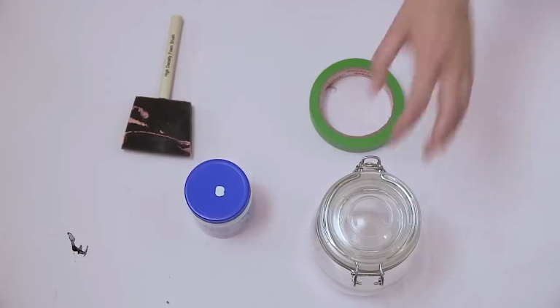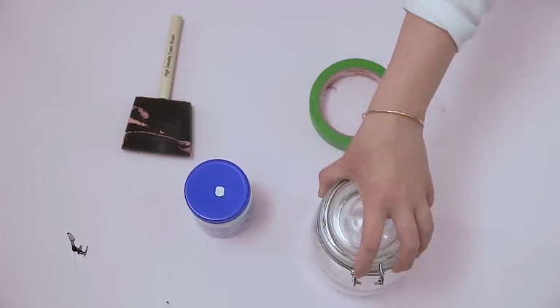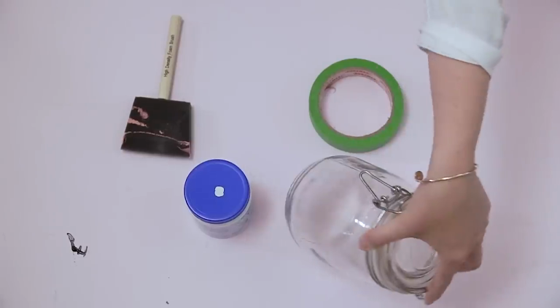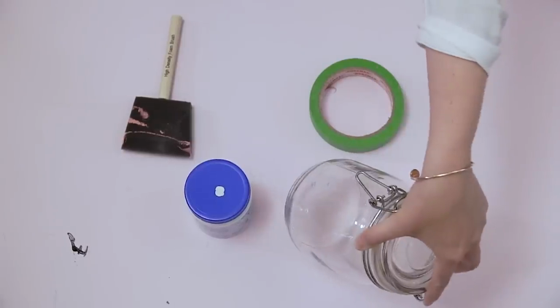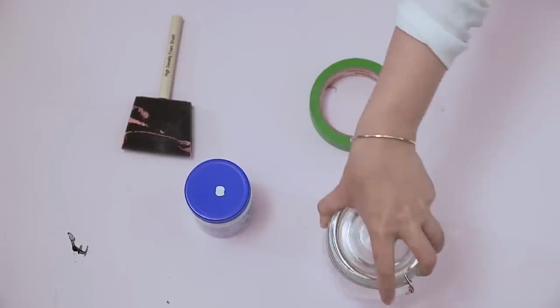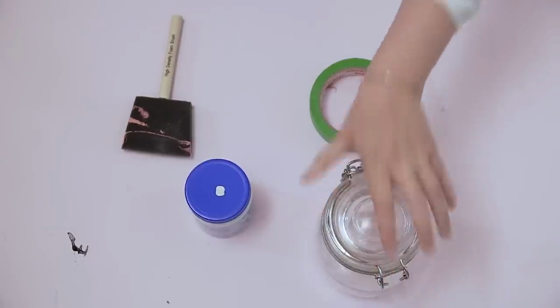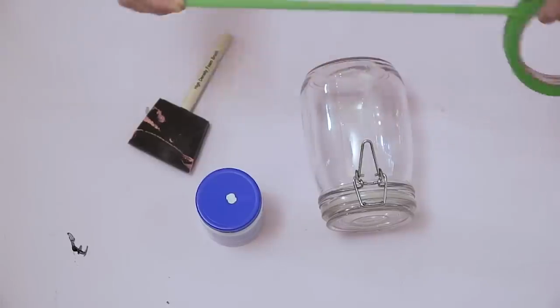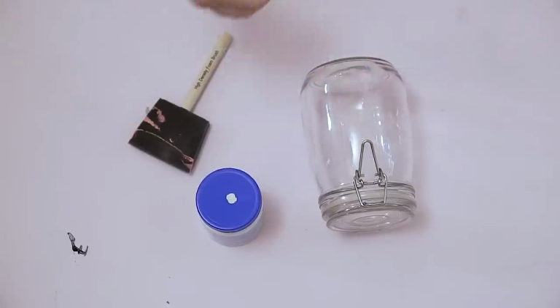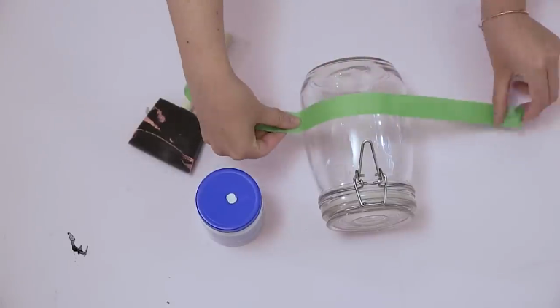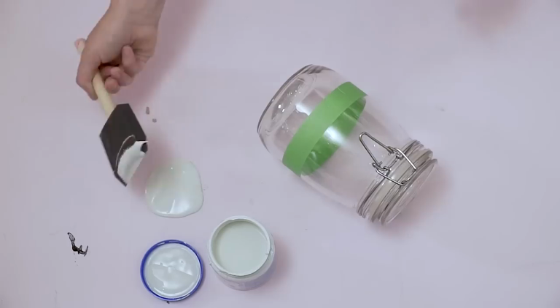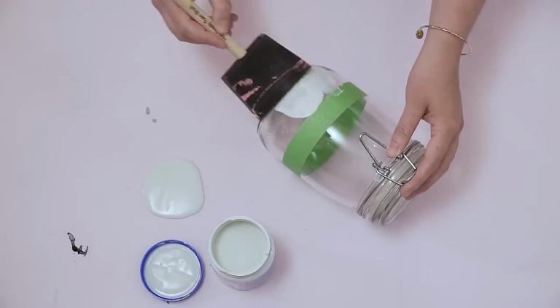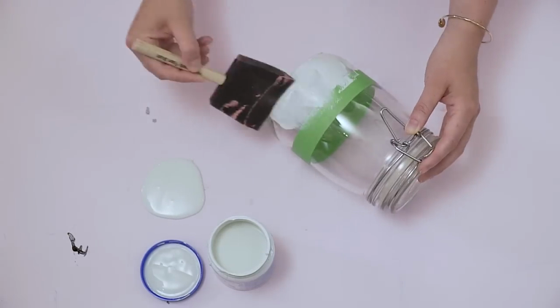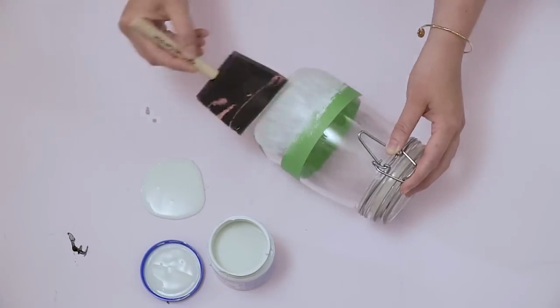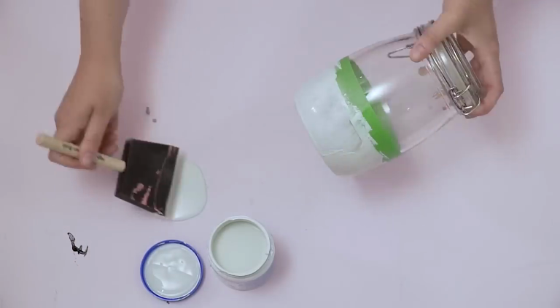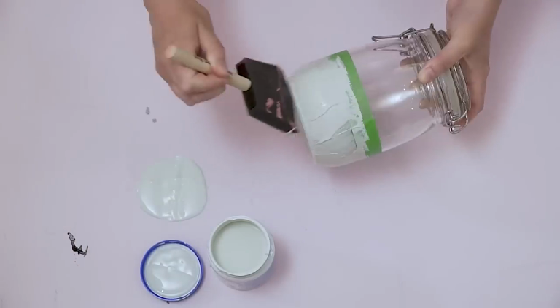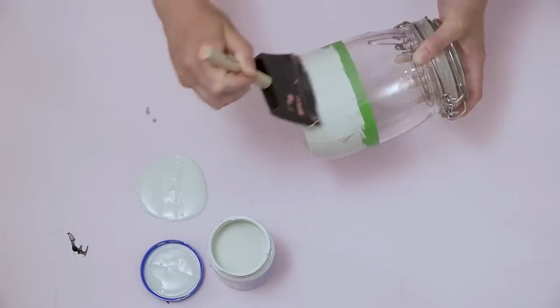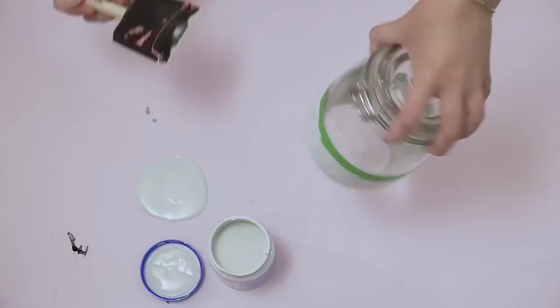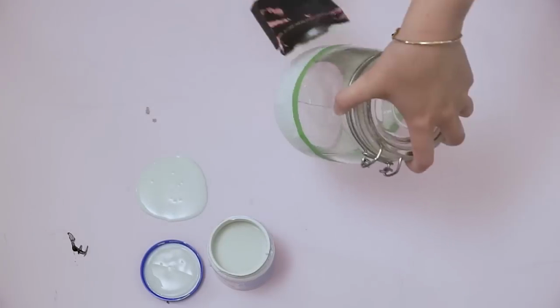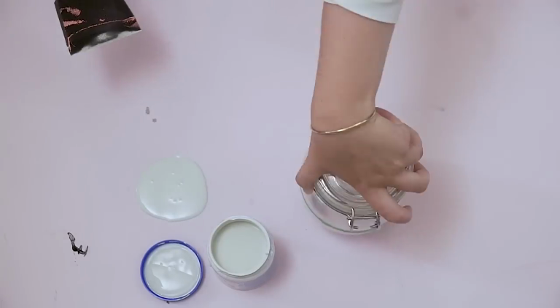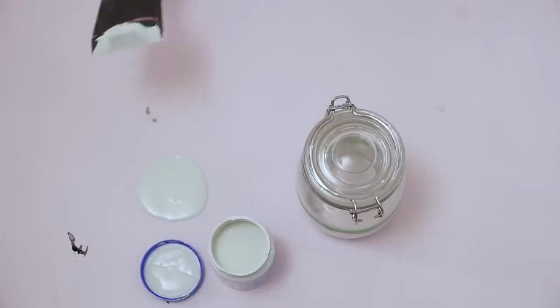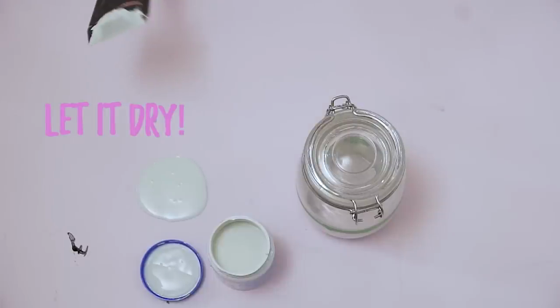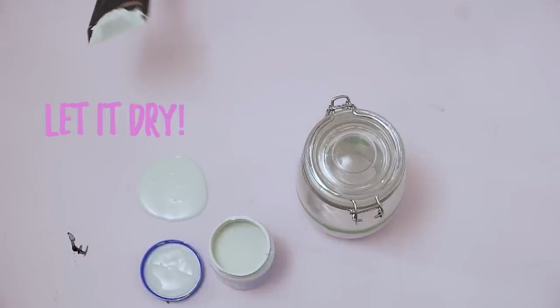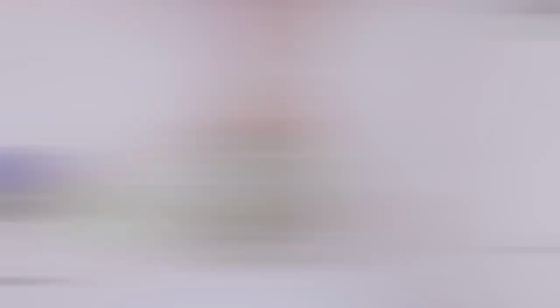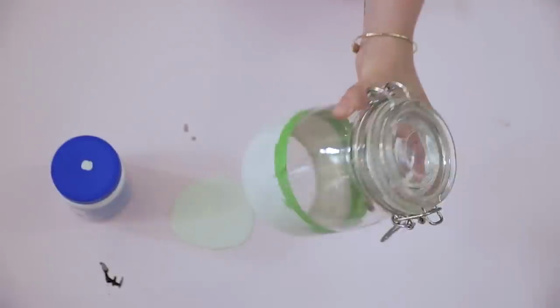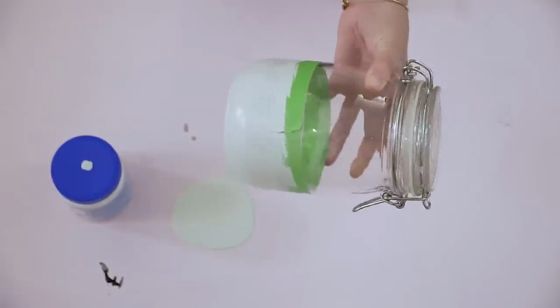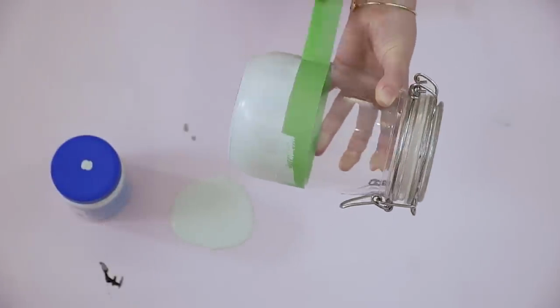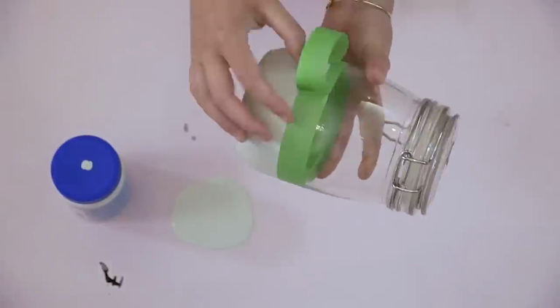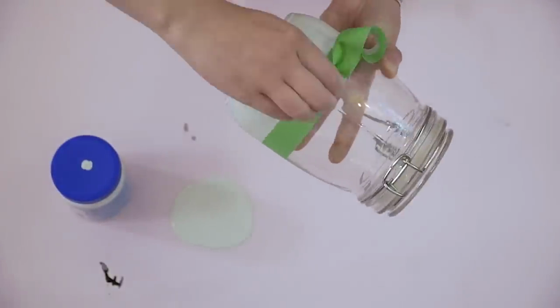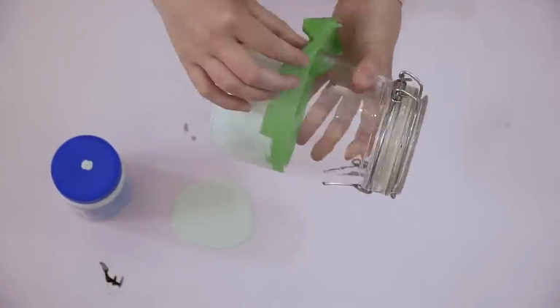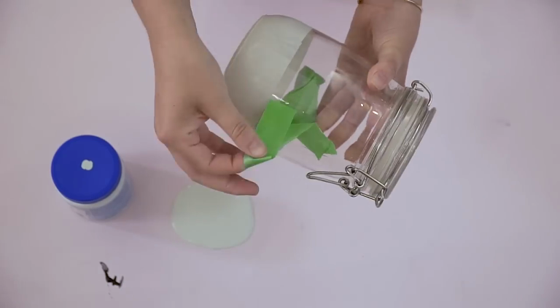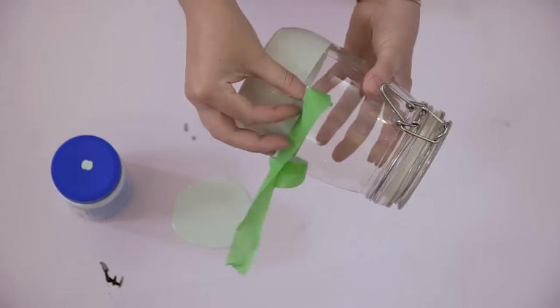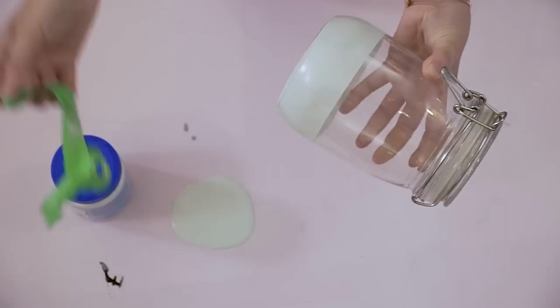I'm using these tall jars, which I got from the dollar store, for housing items we use pretty regularly like chia seeds and cereal. I'm using the $6 sample pots of paint to add a pop of color. Use a foam roller so you don't see the brush lines on the glass. I'm using painter's tape to make sure I get a crisp line.